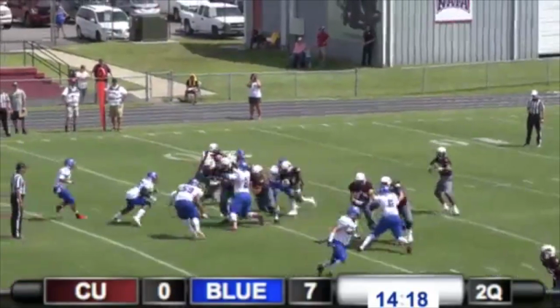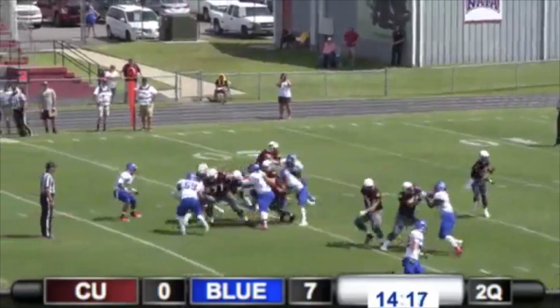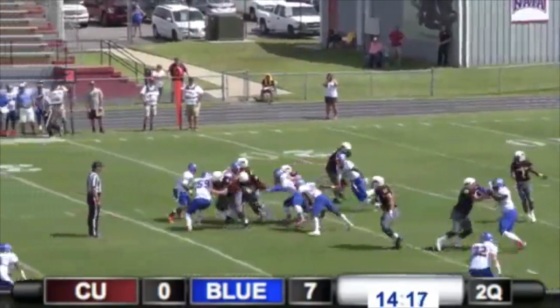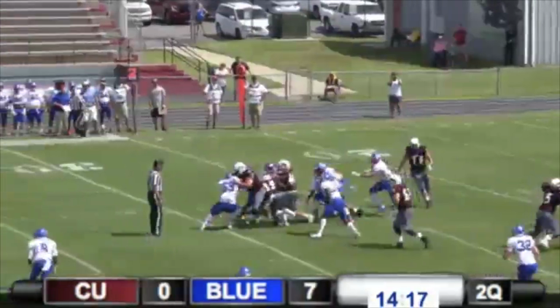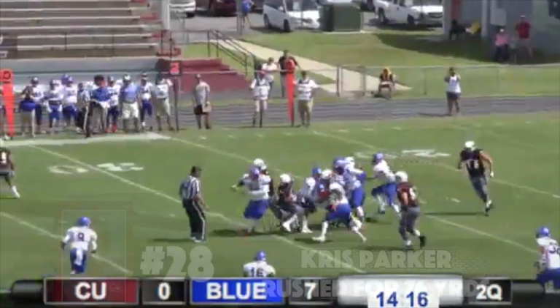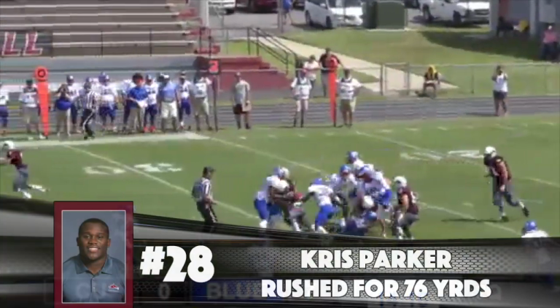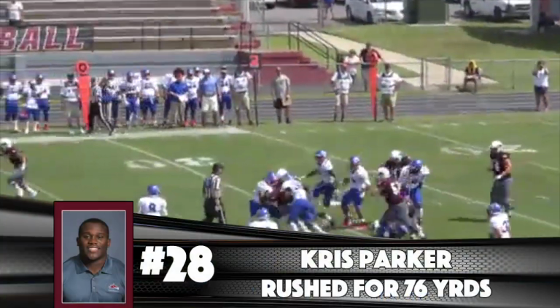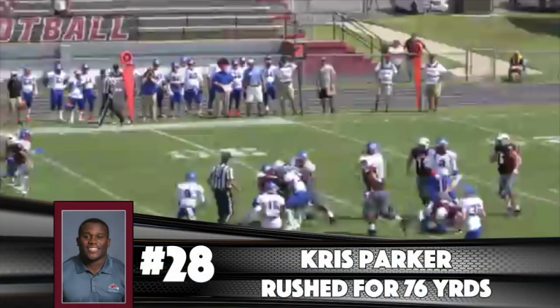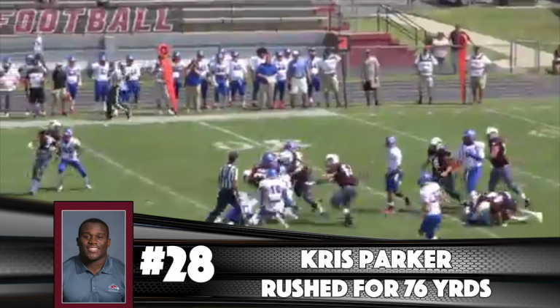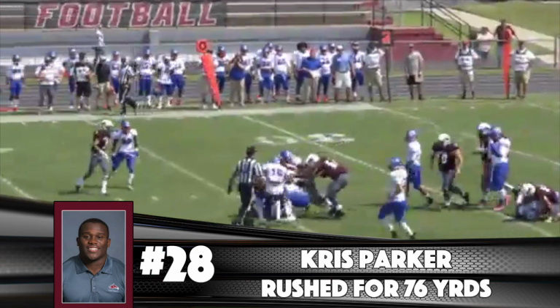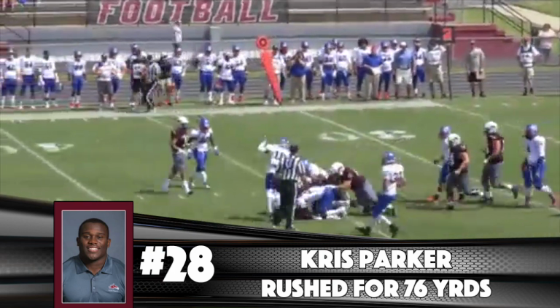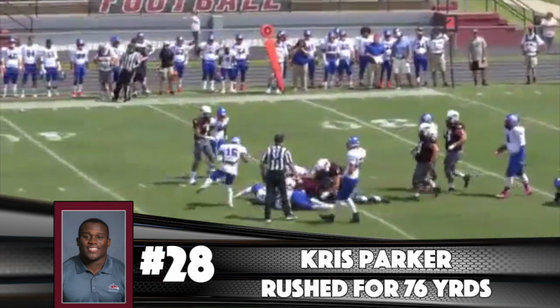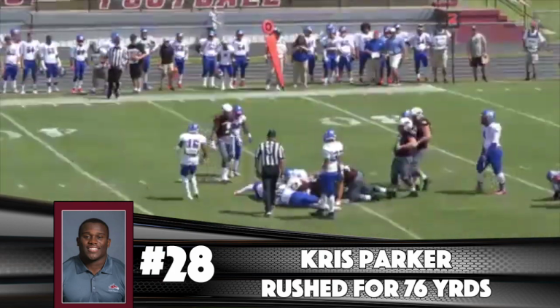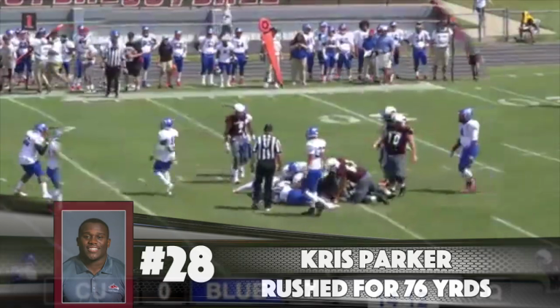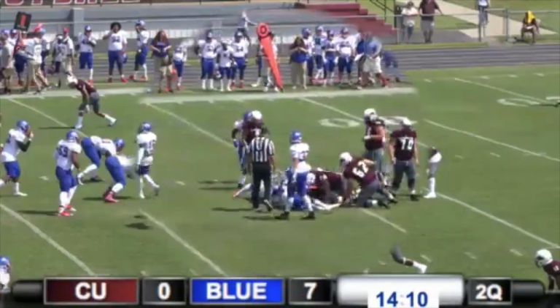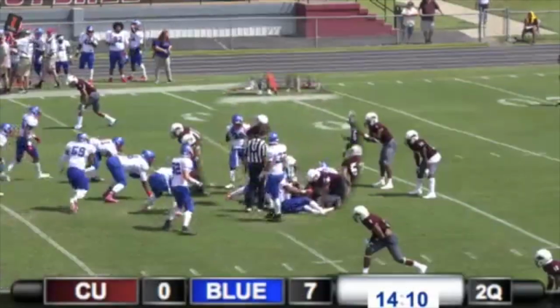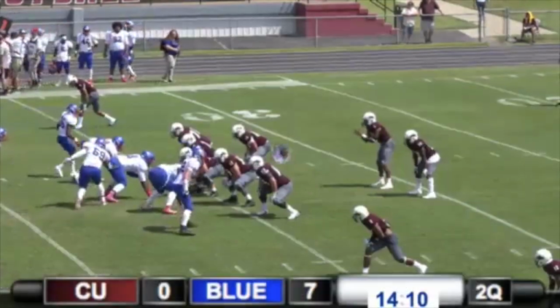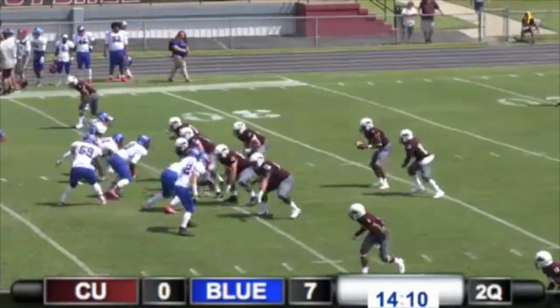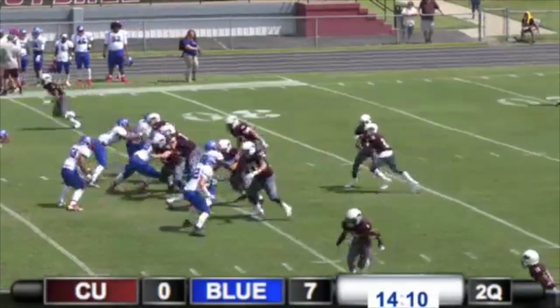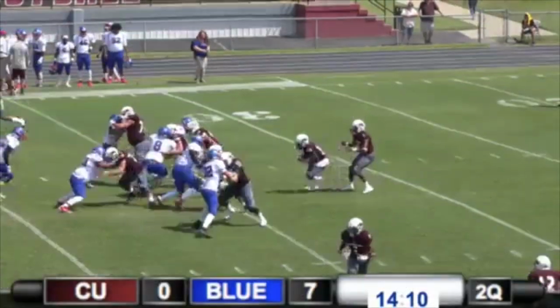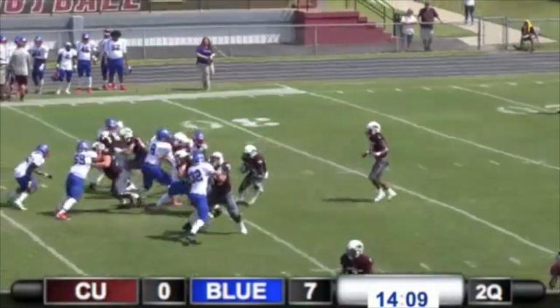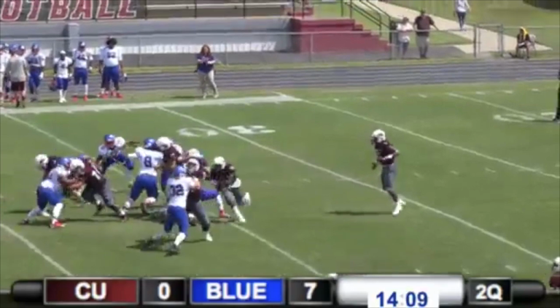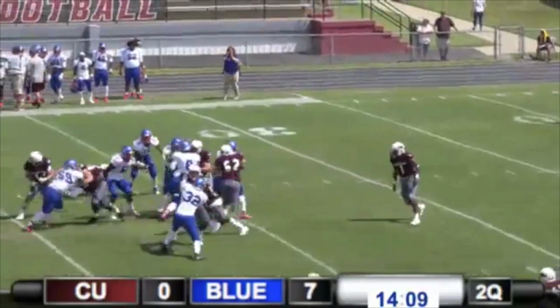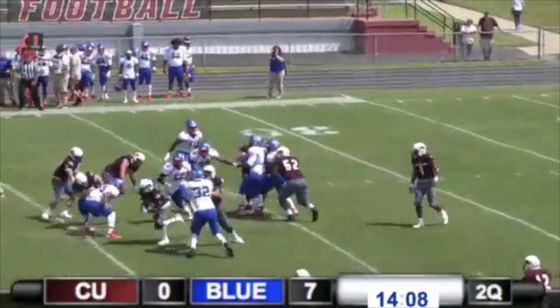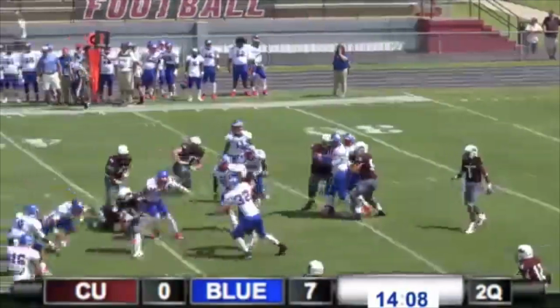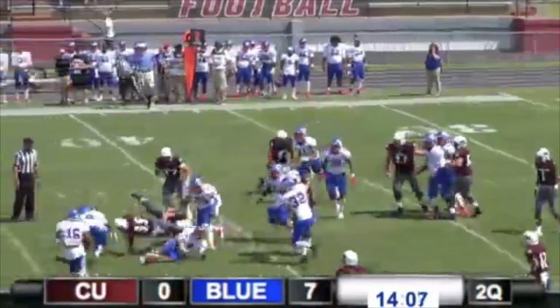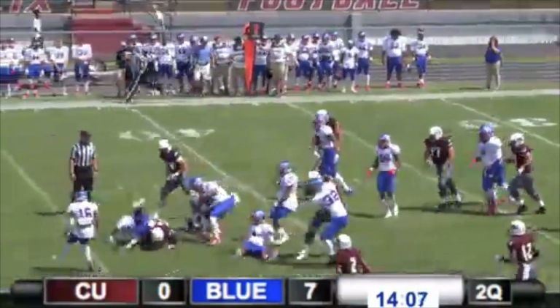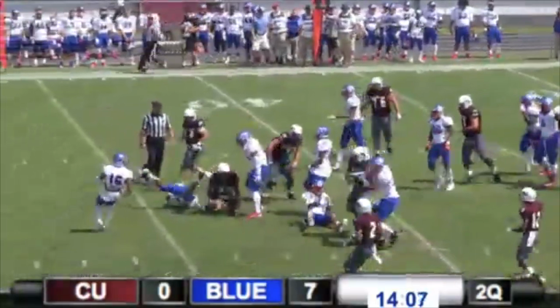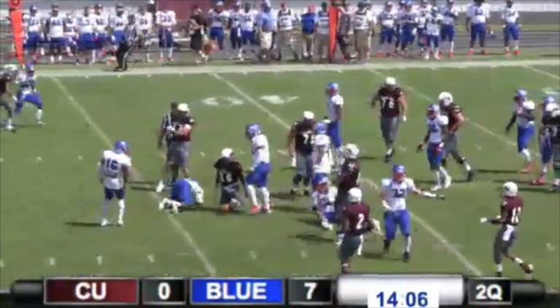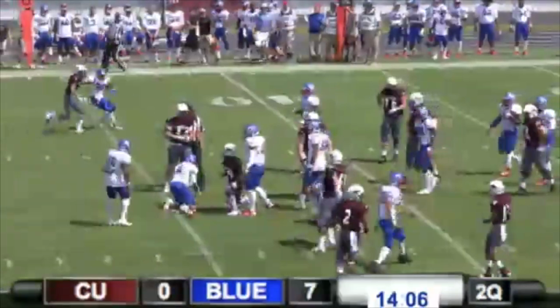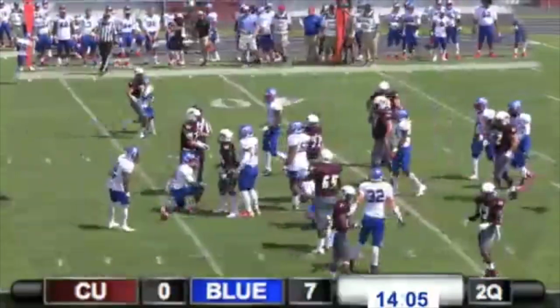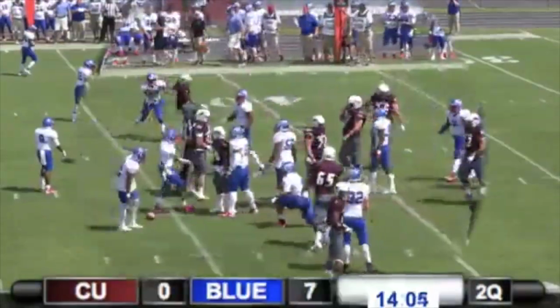Parker bangs it again up the middle, Parker fighting for first down yardage. Nice crowd on hand, a good student section down below us to the left.